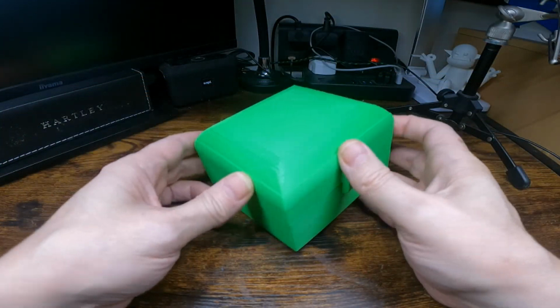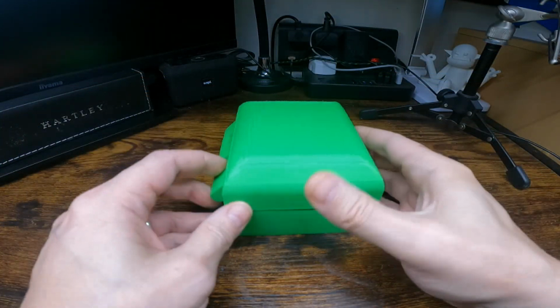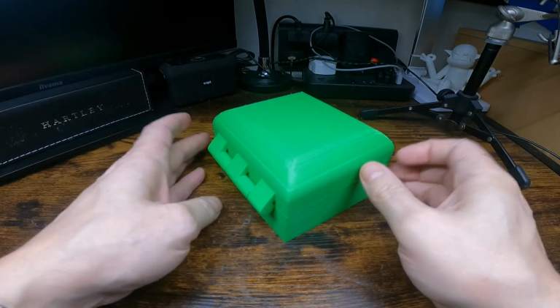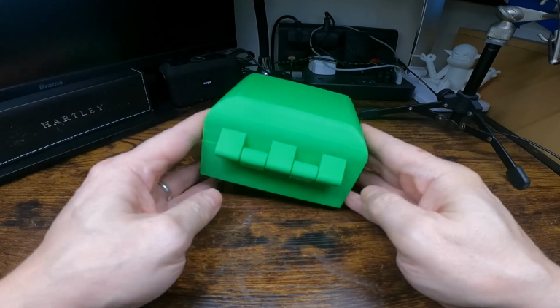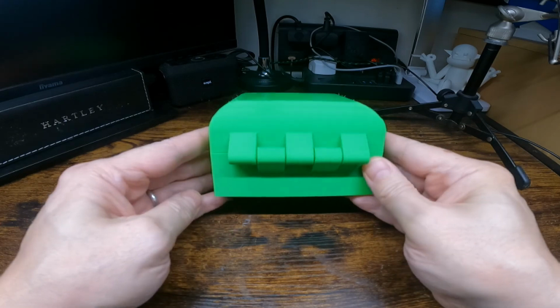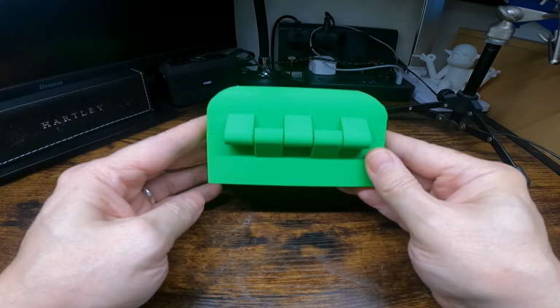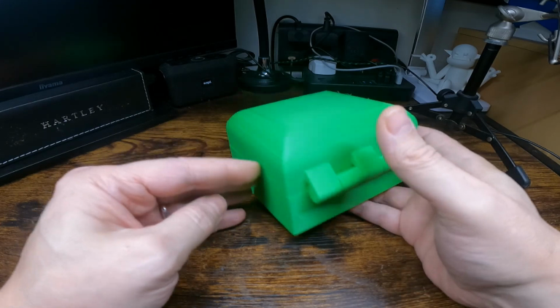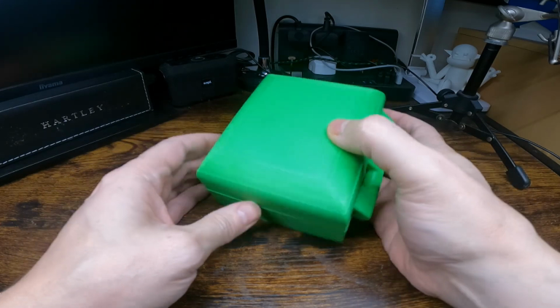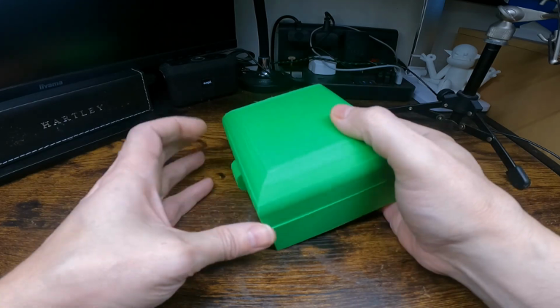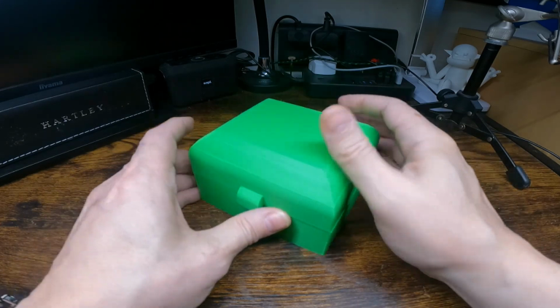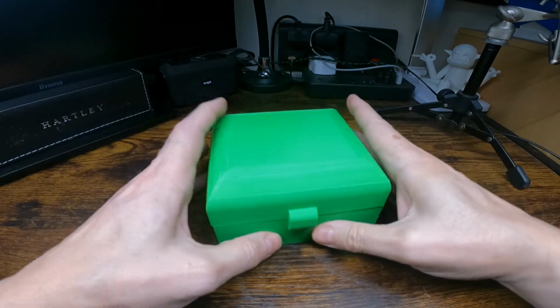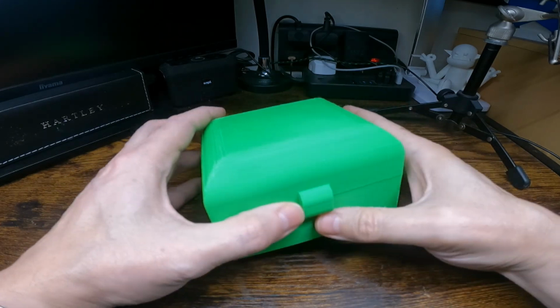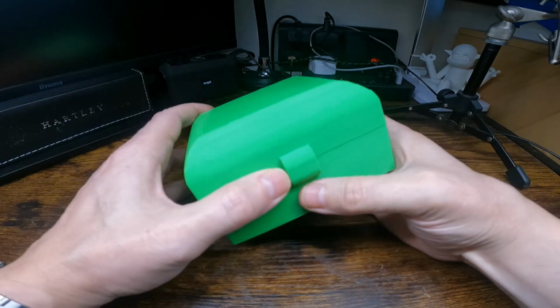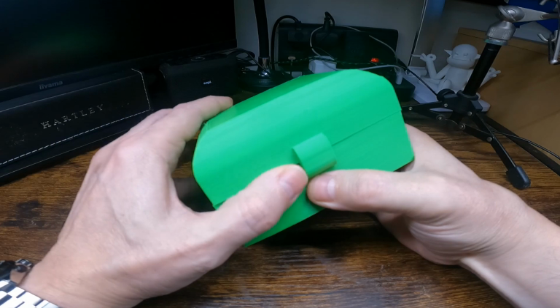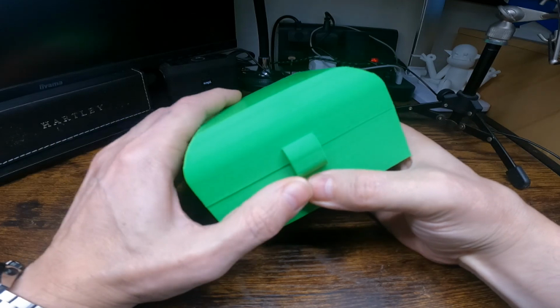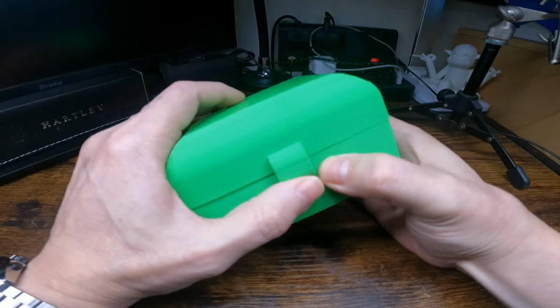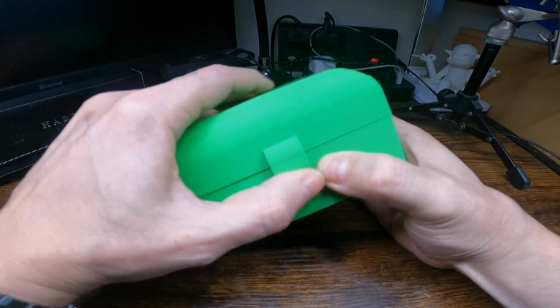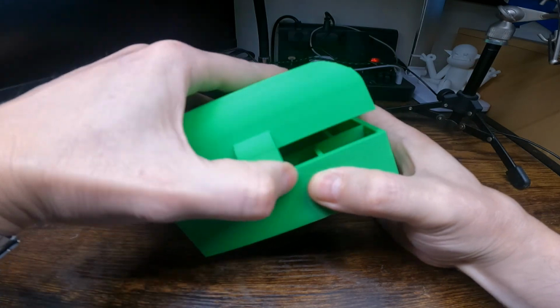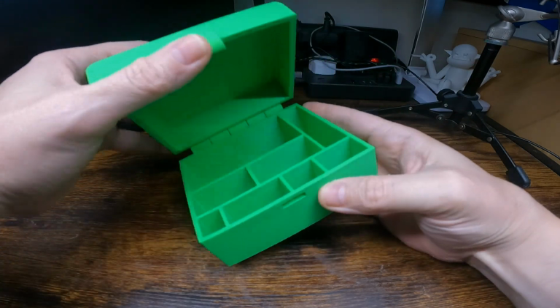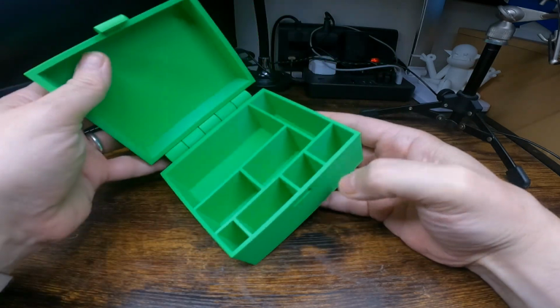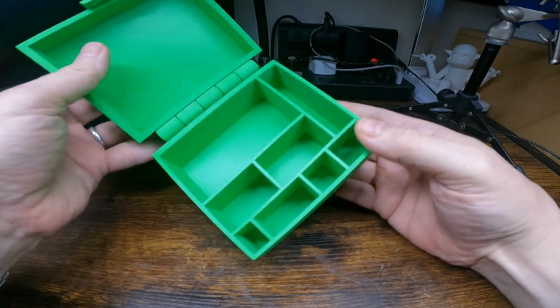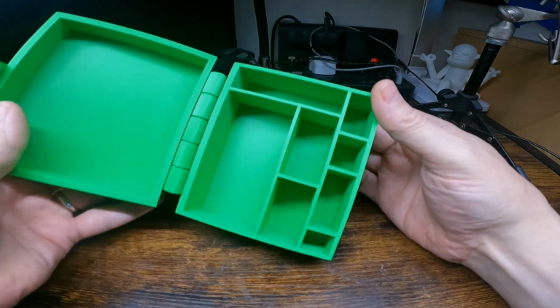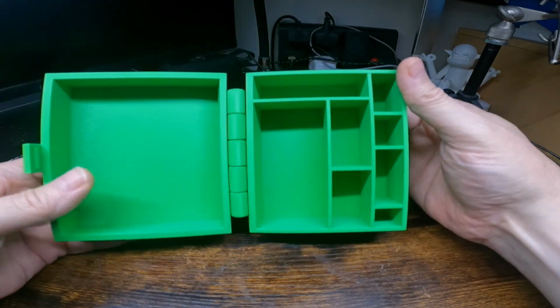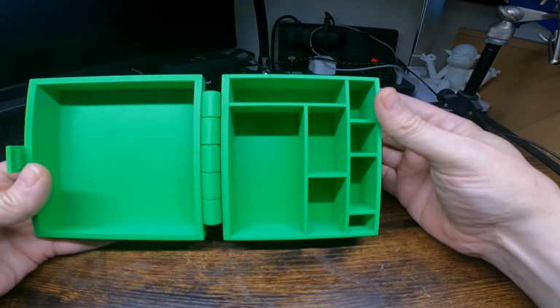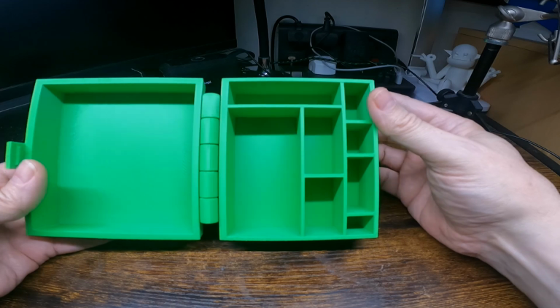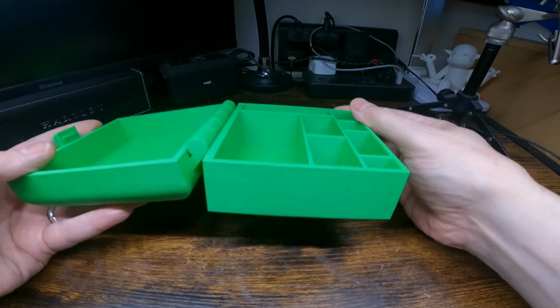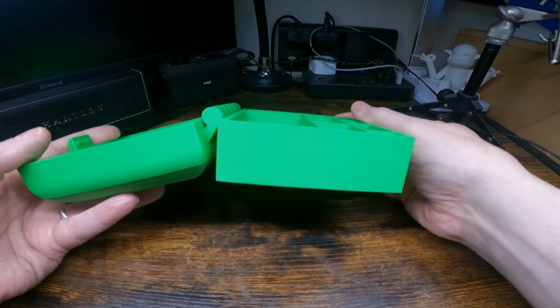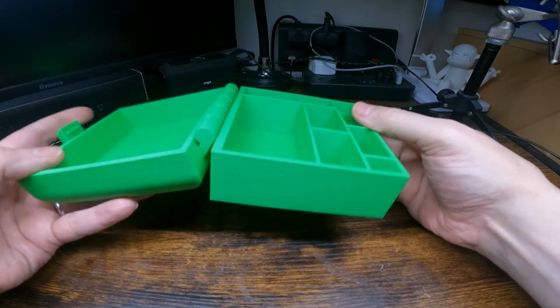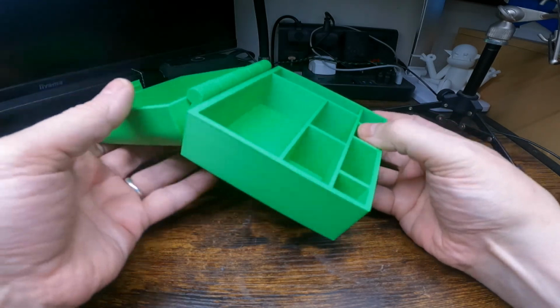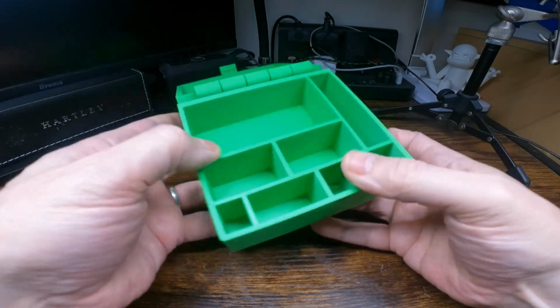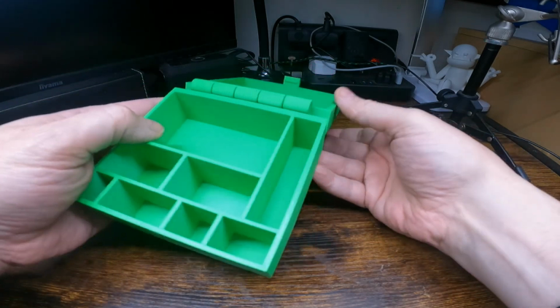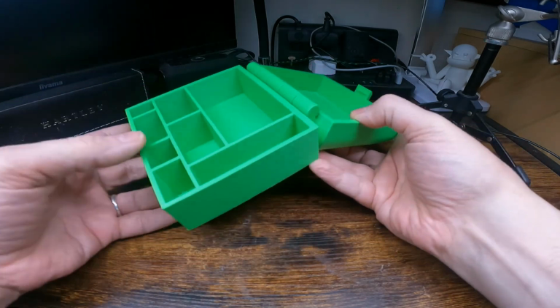It turned out quite well. It's got some small compartments inside. I don't know what you'd use it for, maybe as a fishing box or knickknacks.